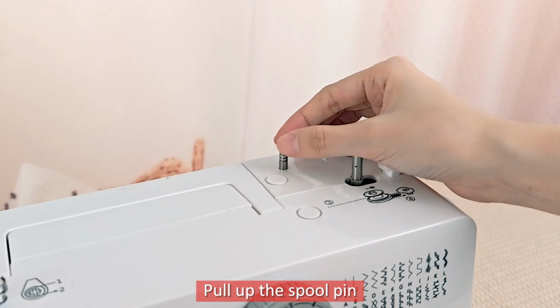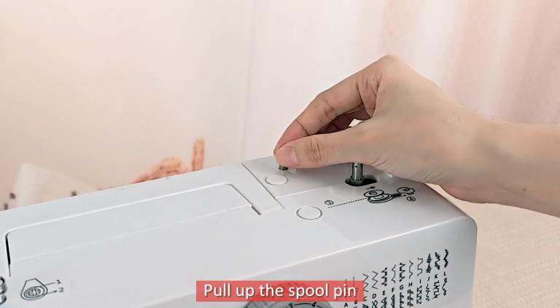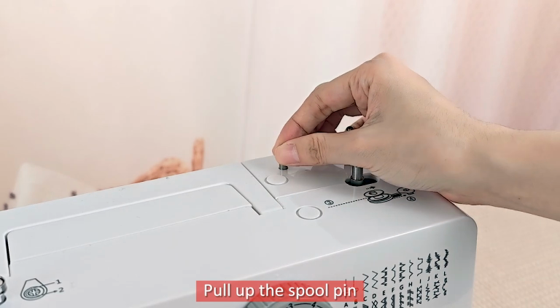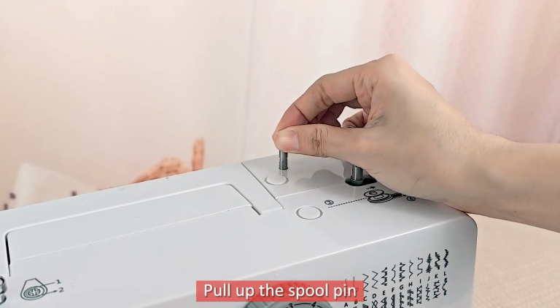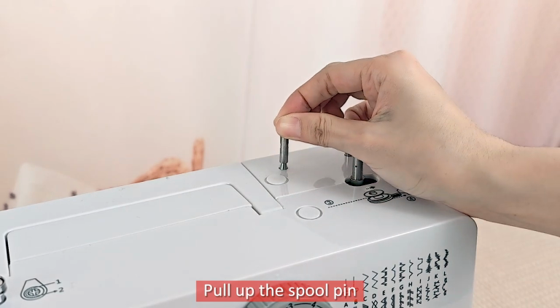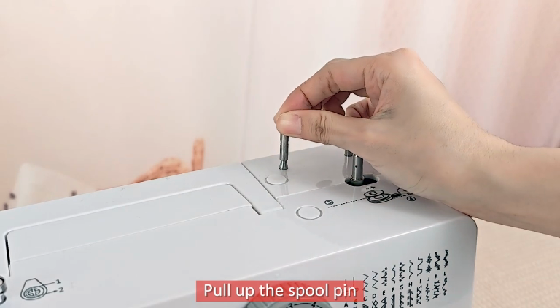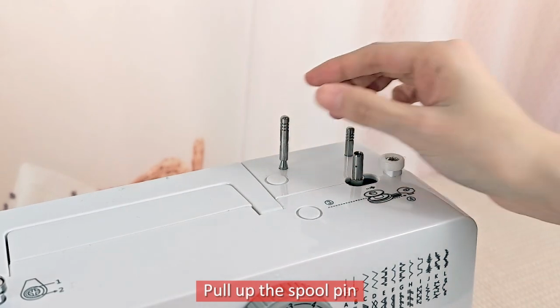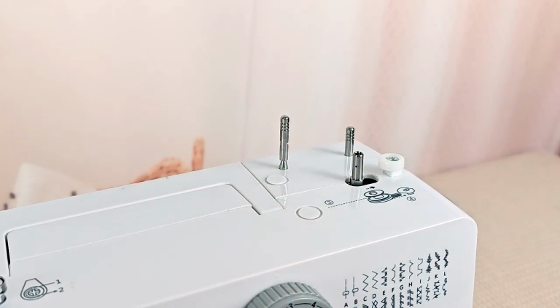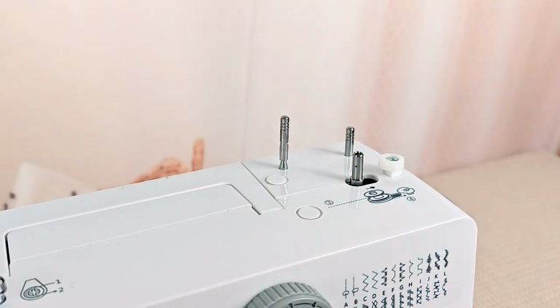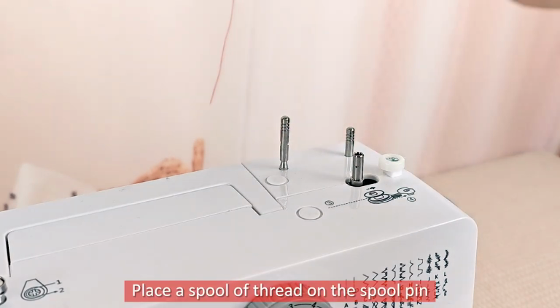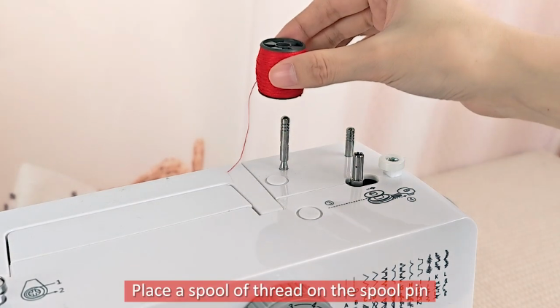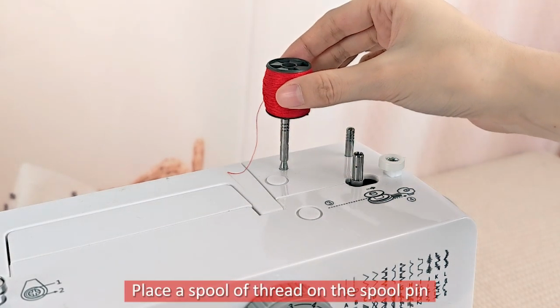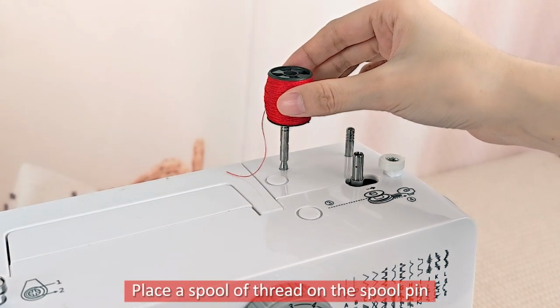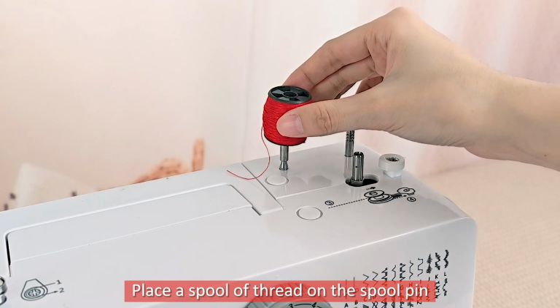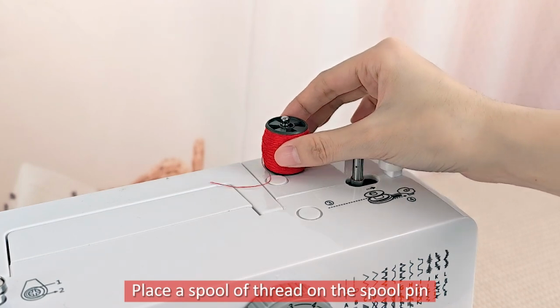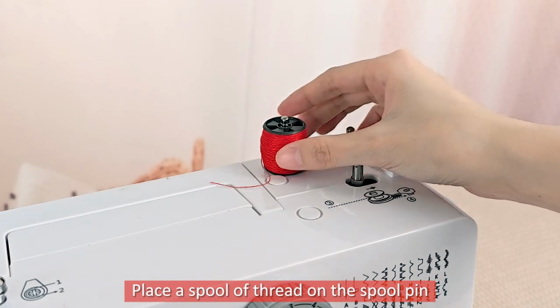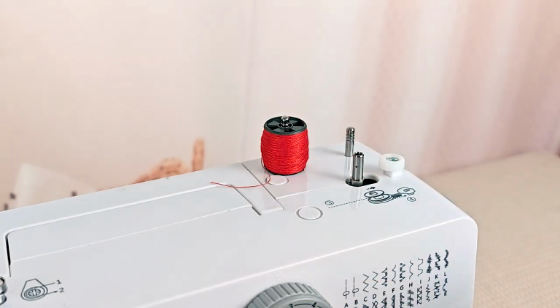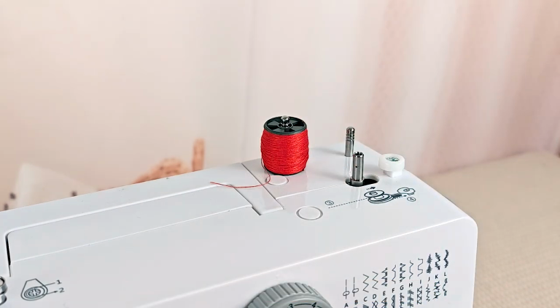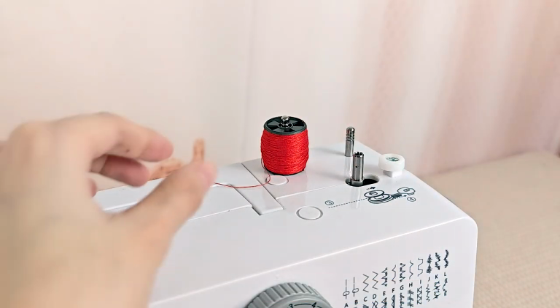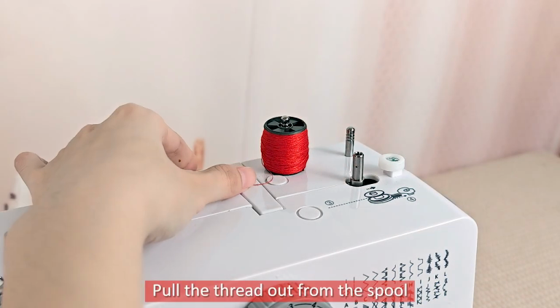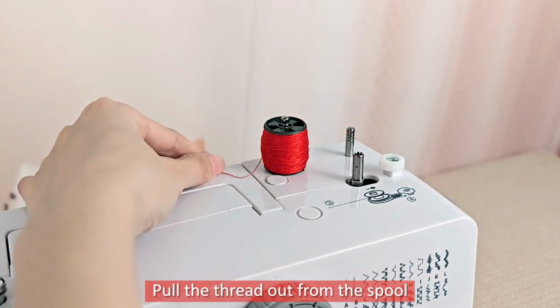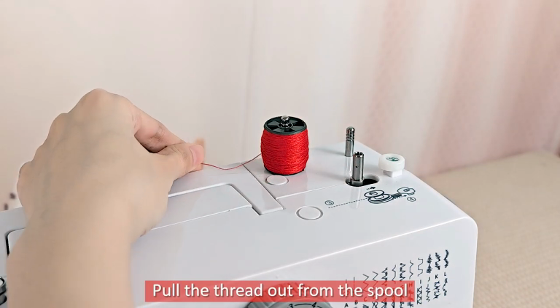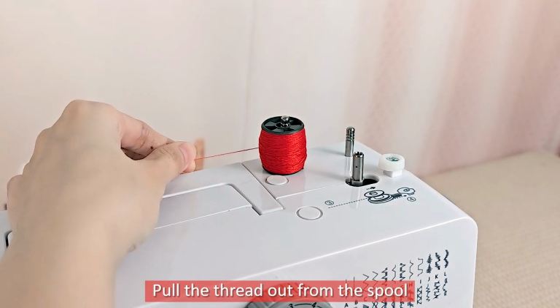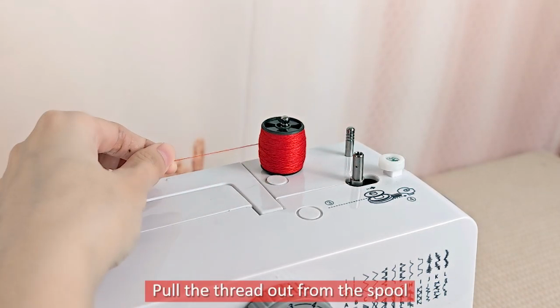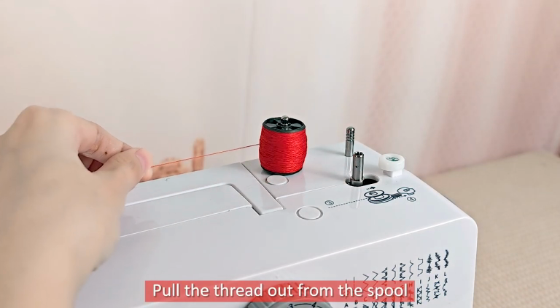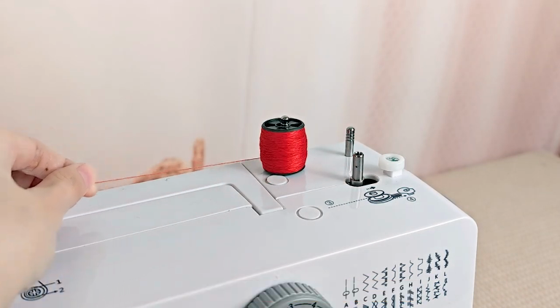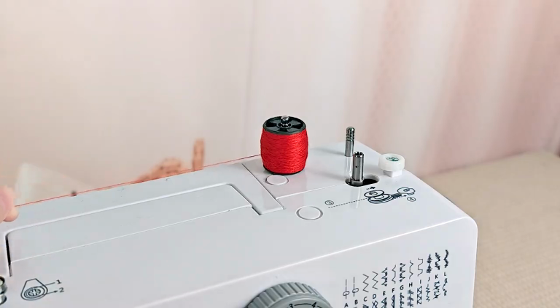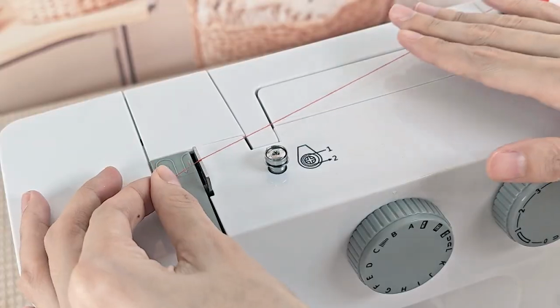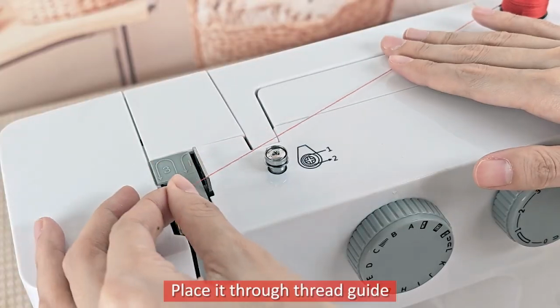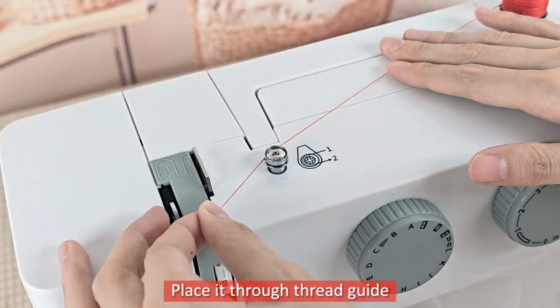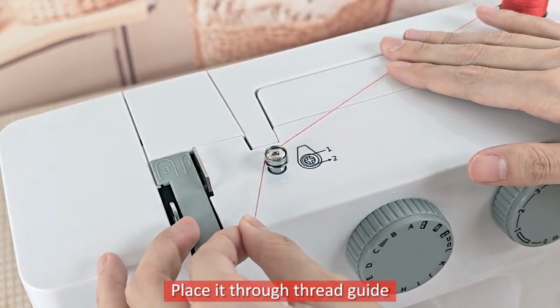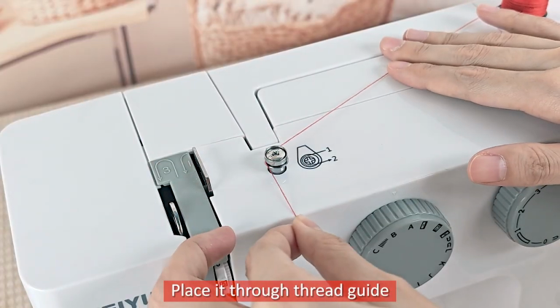Pull up the spool pin. Place a spool of thread on the spool pin. Pull the thread out from the spool and place it through the thread guide.